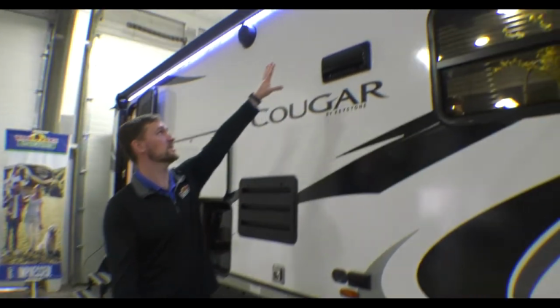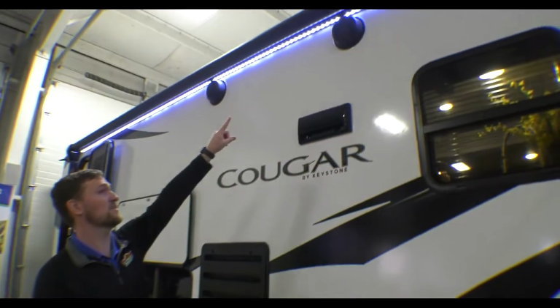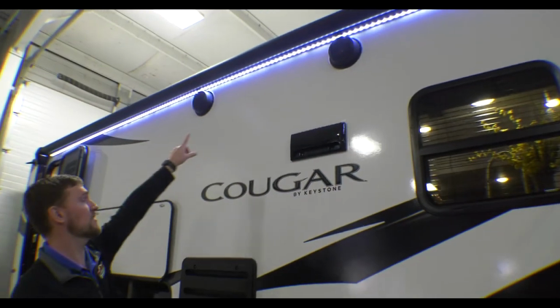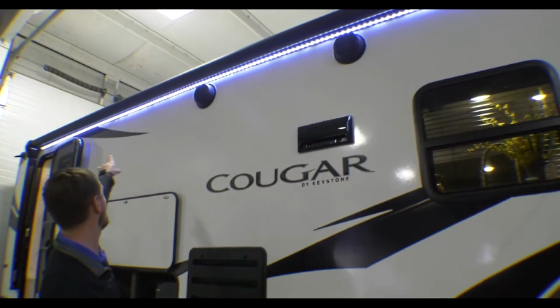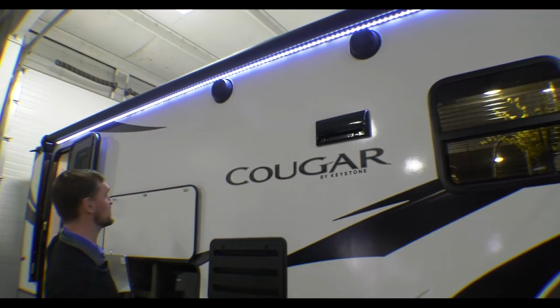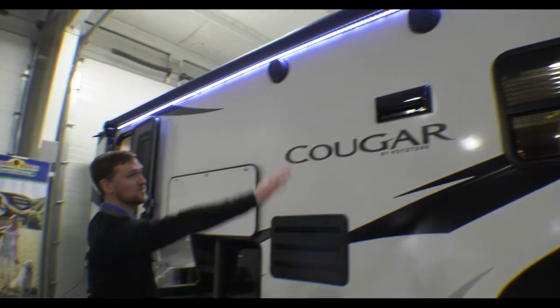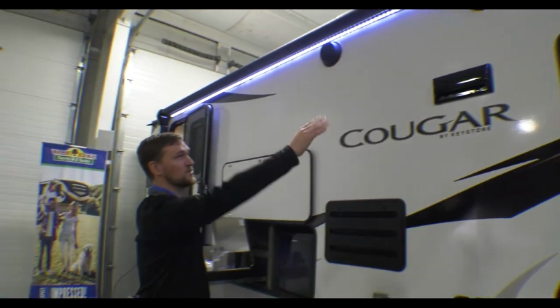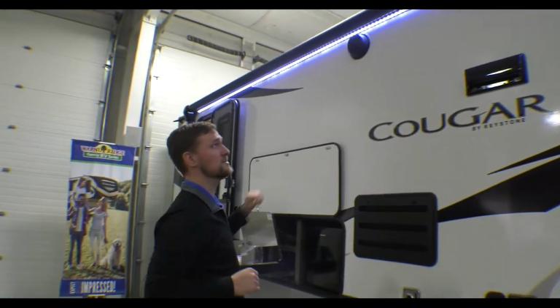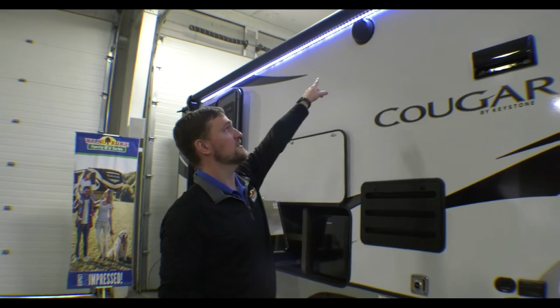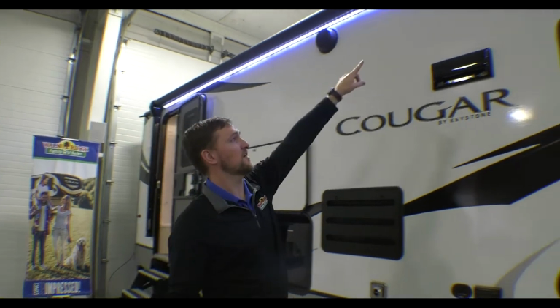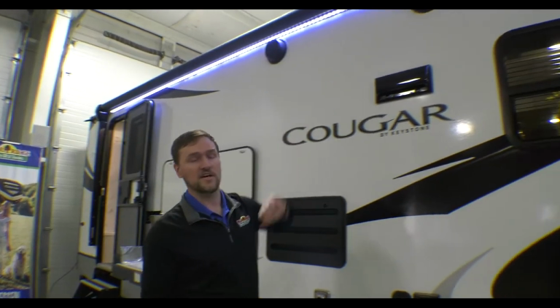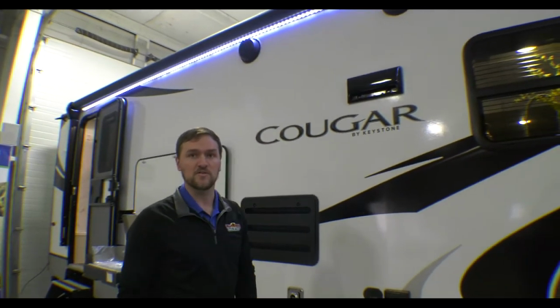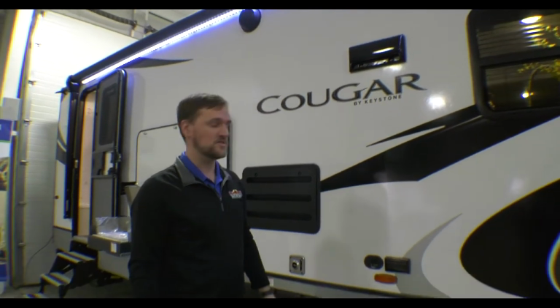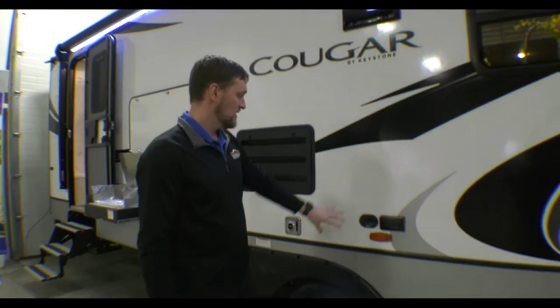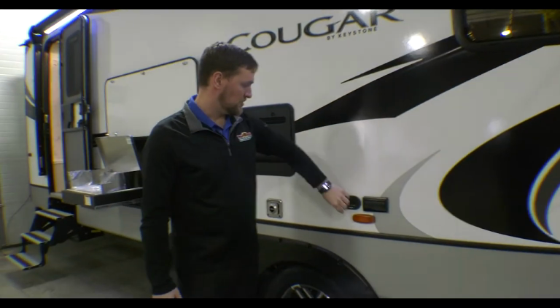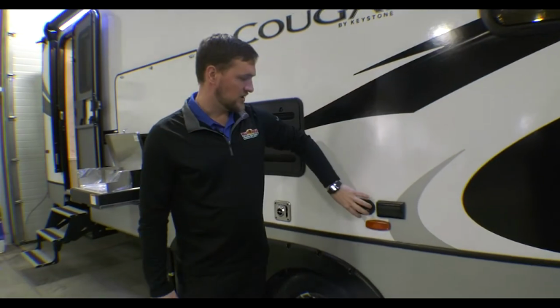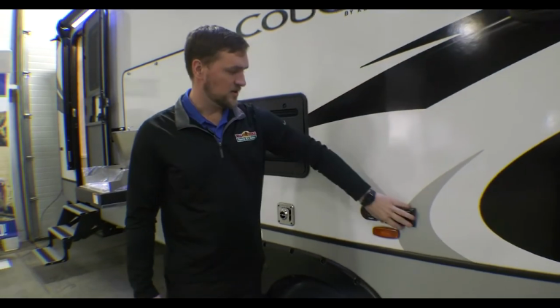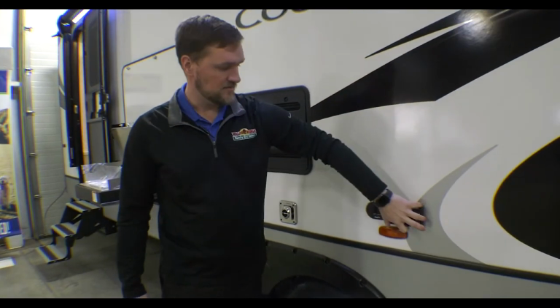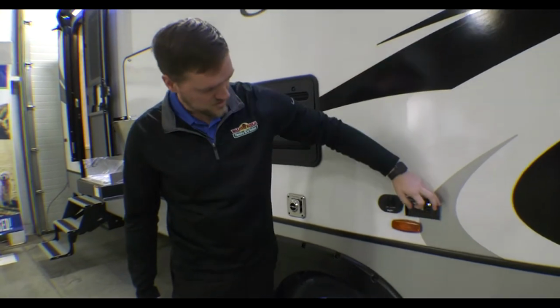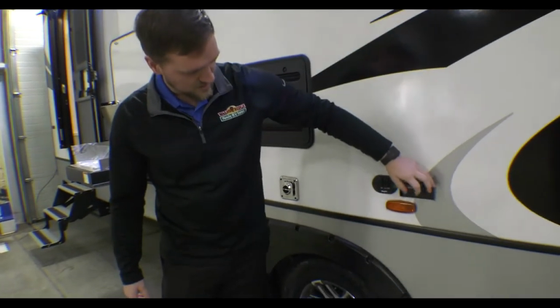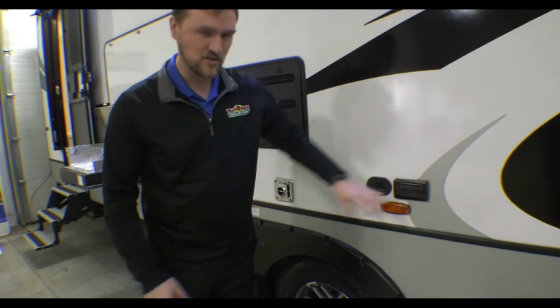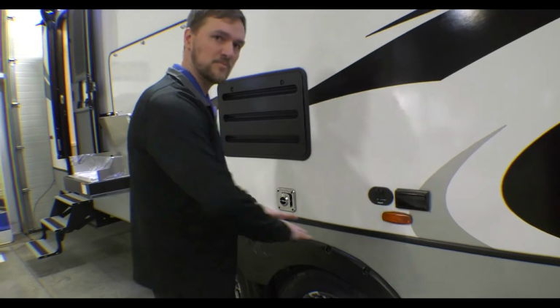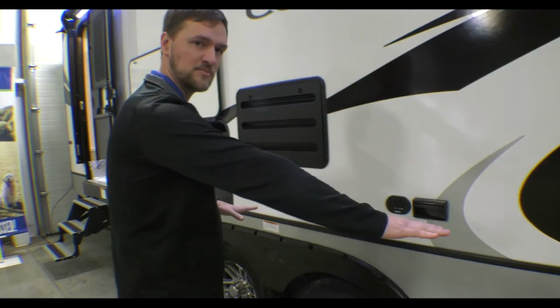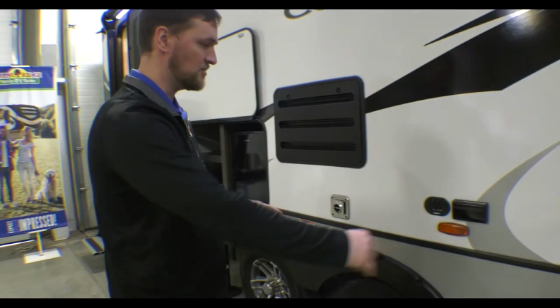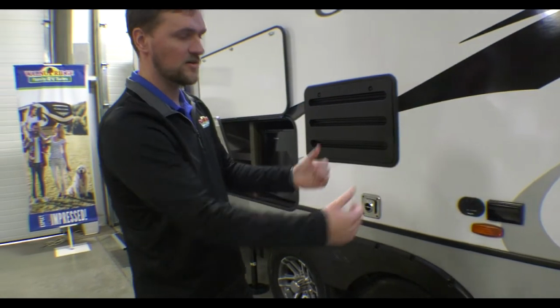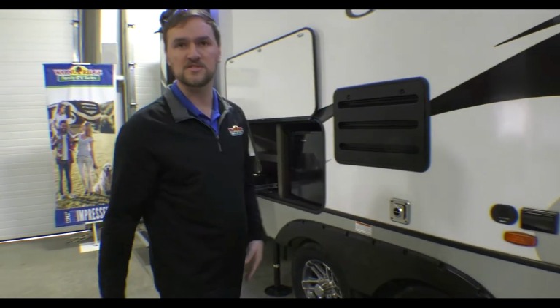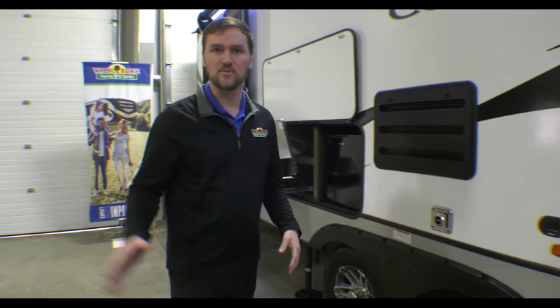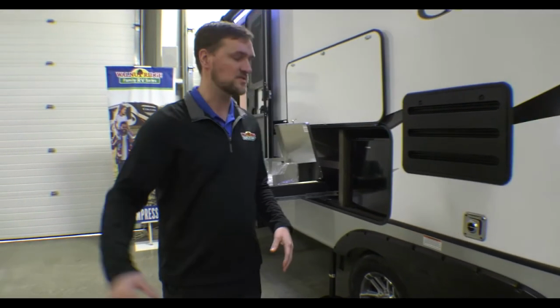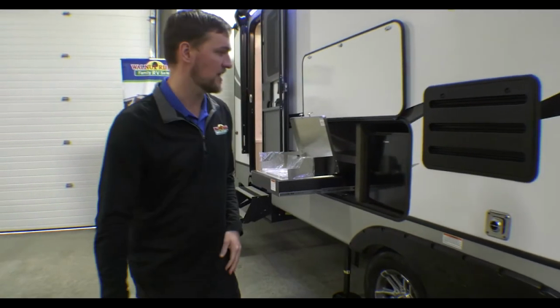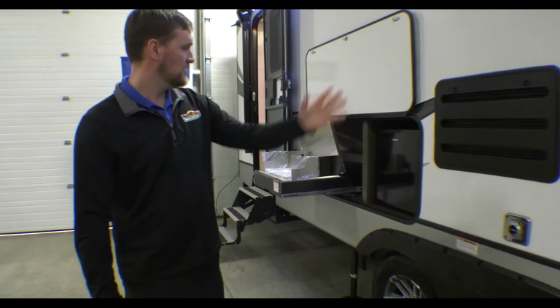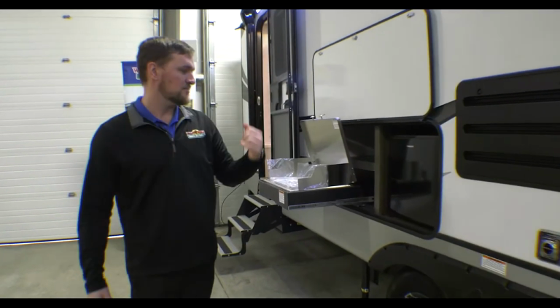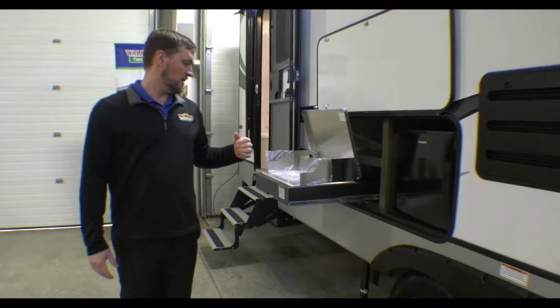Up above you have a nice big awning which goes over both doors, and you also have outside speakers. Down below you can hook up a TV — there are two outlets here. Some people like to put a table out here and hook up their TV when they're next to the fire.